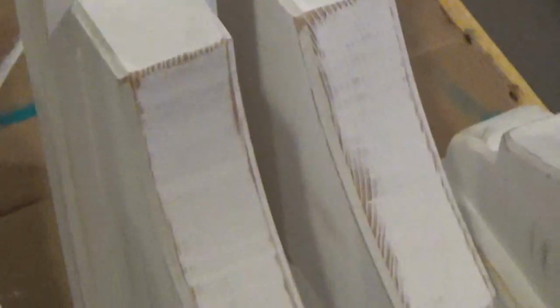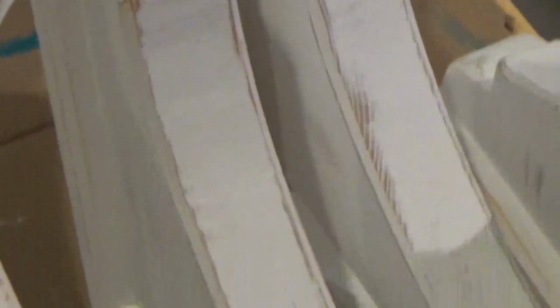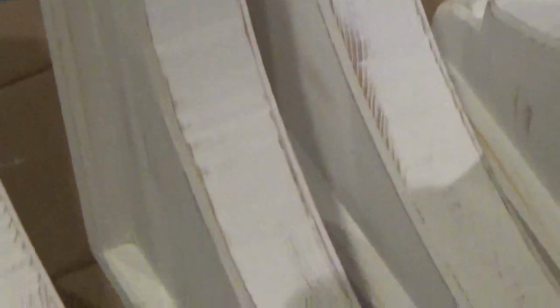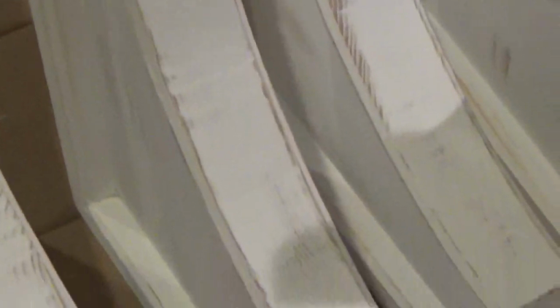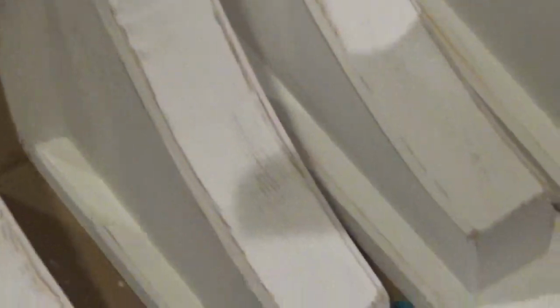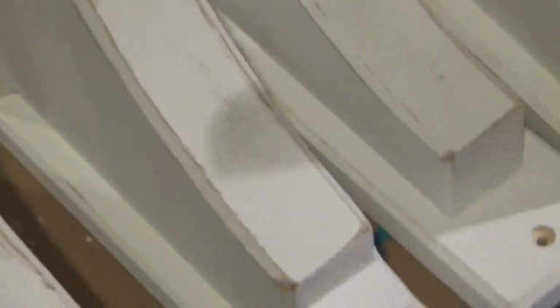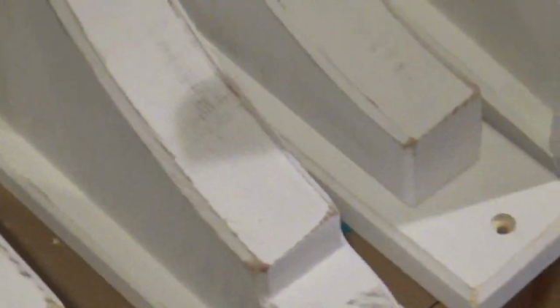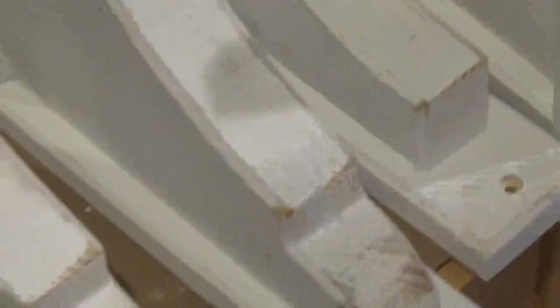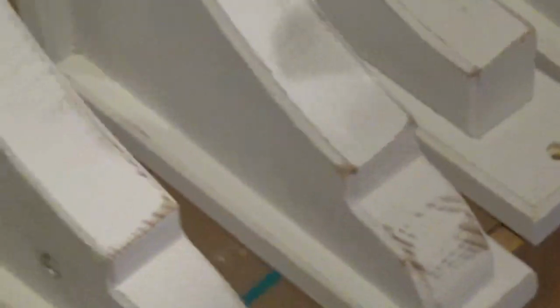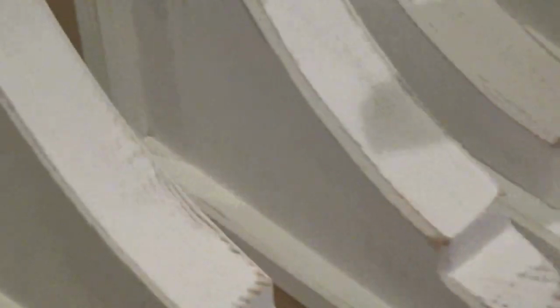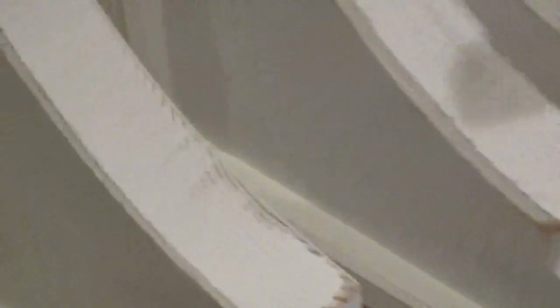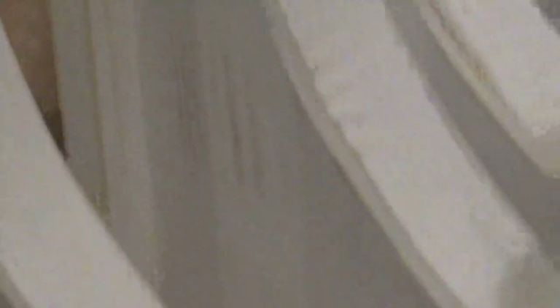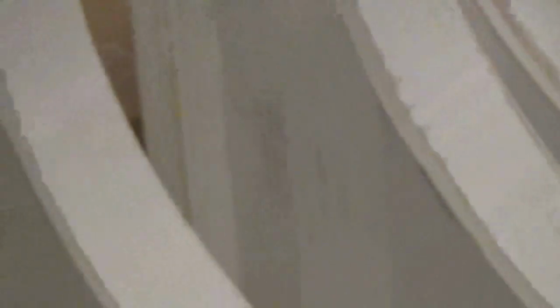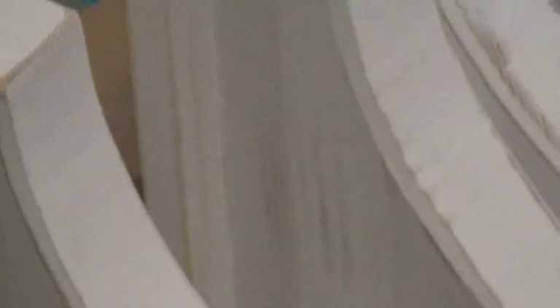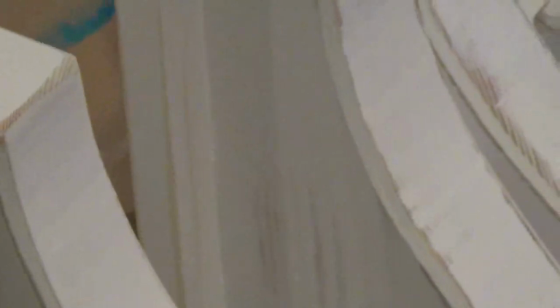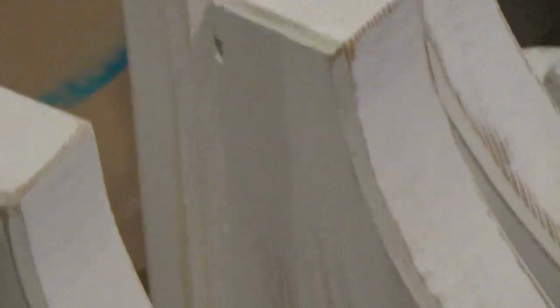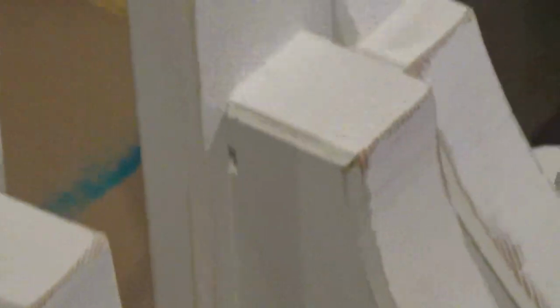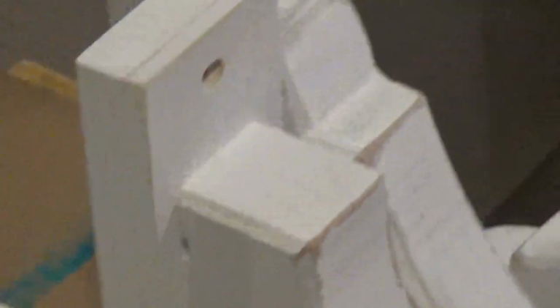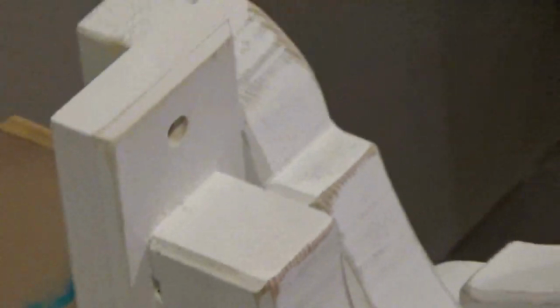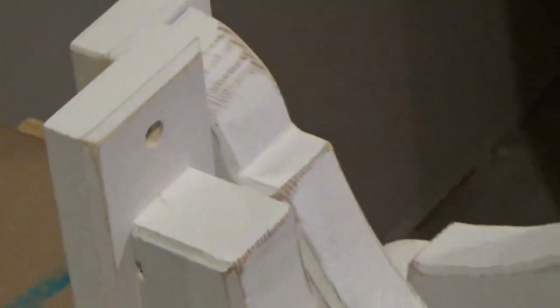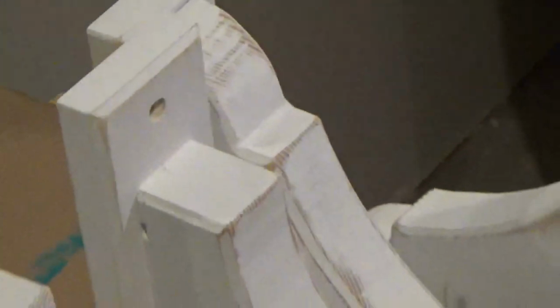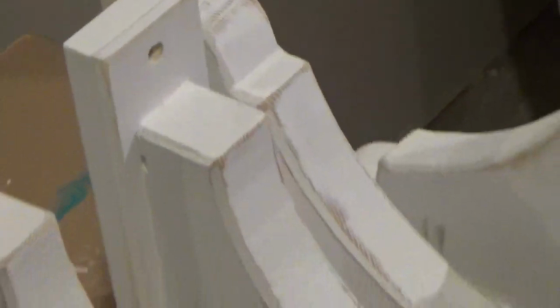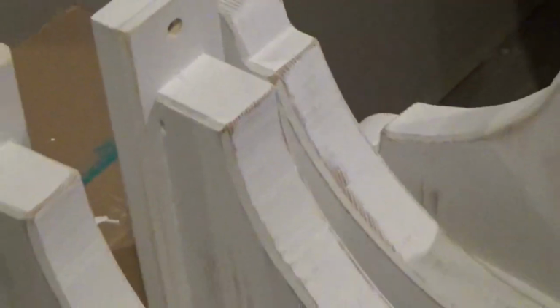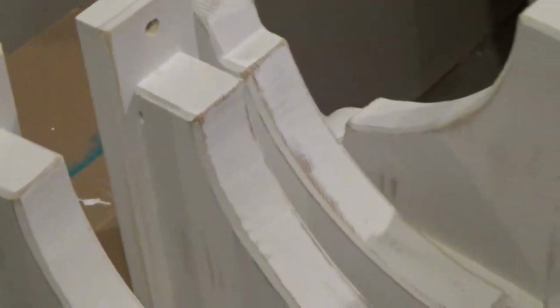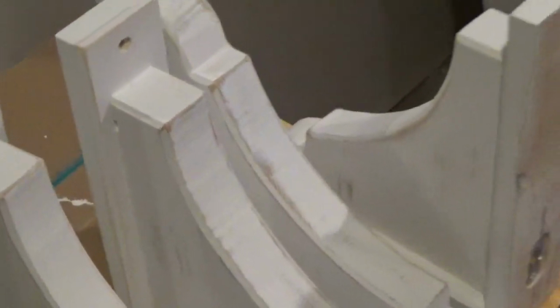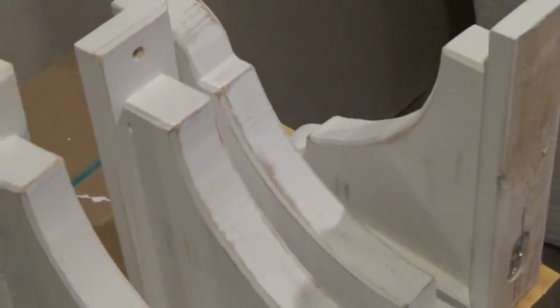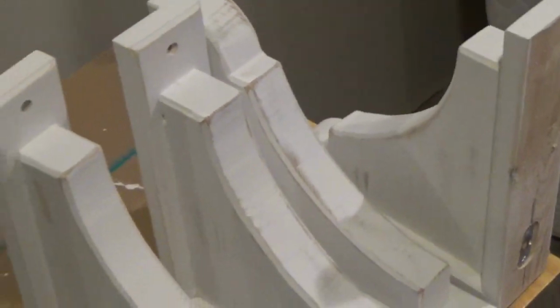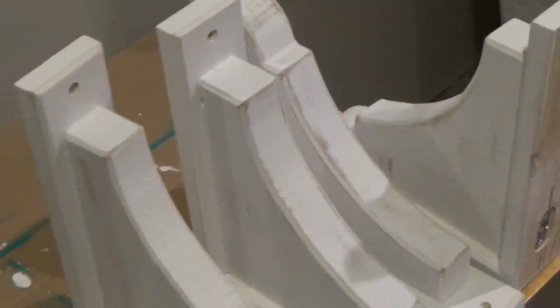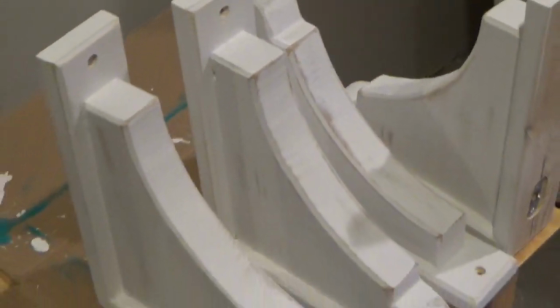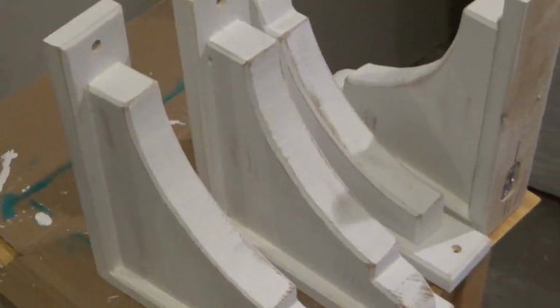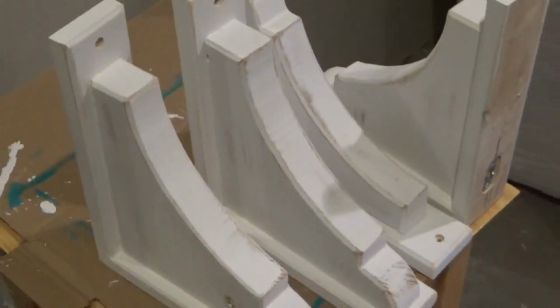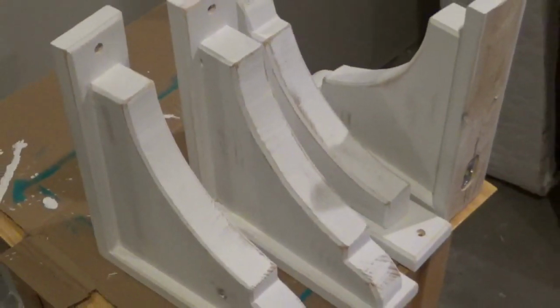I compared all the corbels and made sure they were equally distressed. After touching up a few spots, the worn and used look was complete.